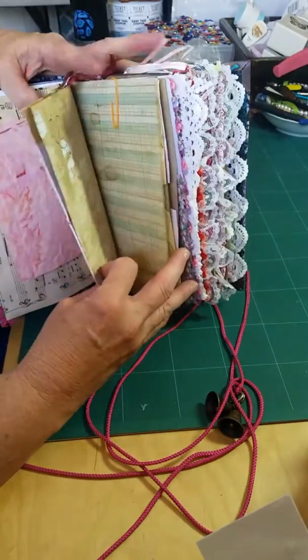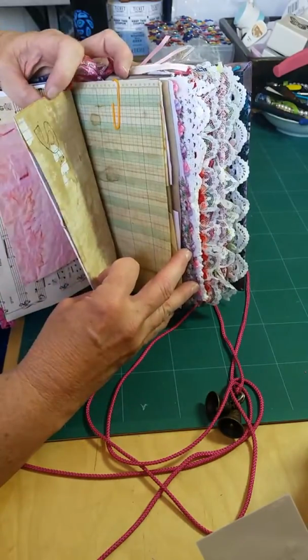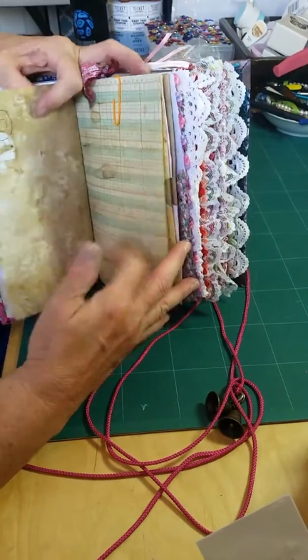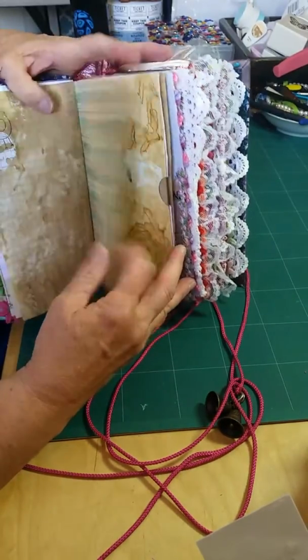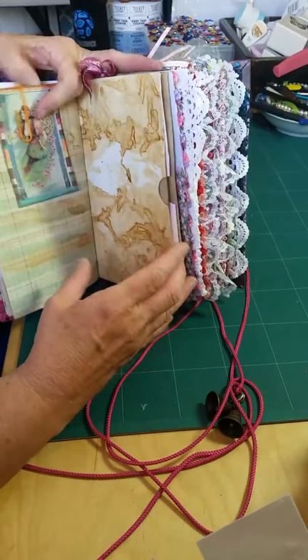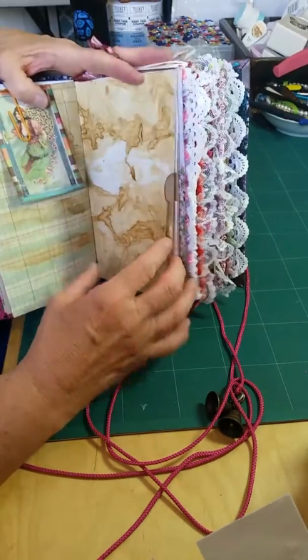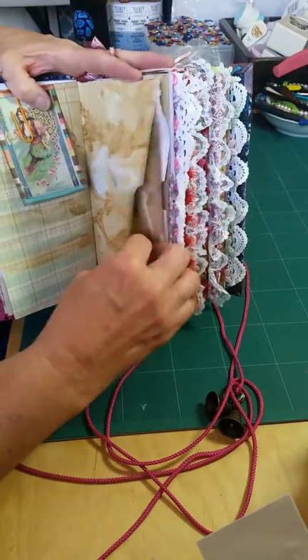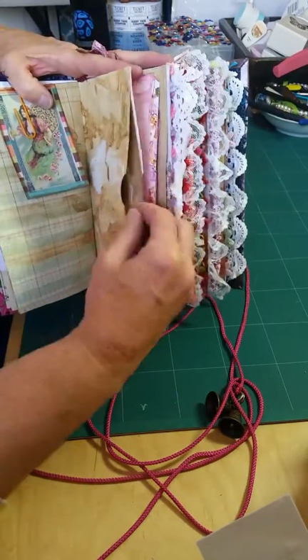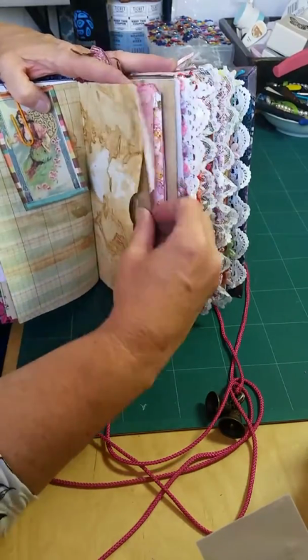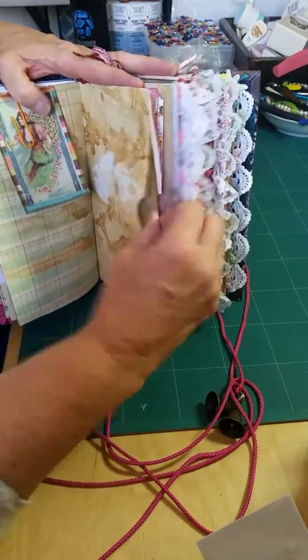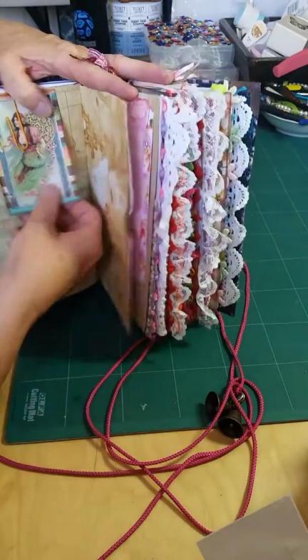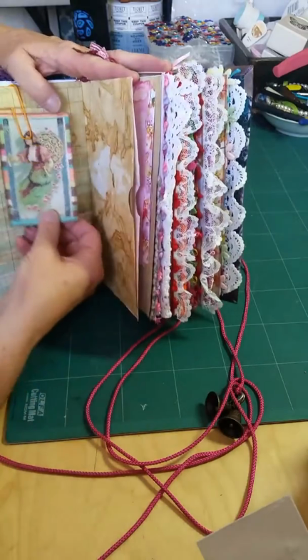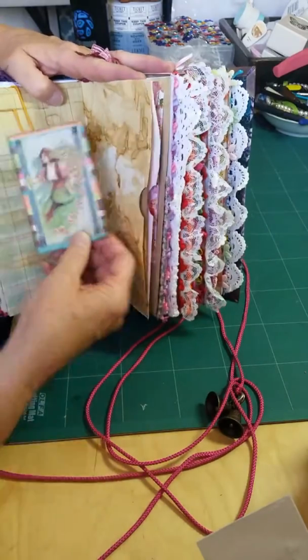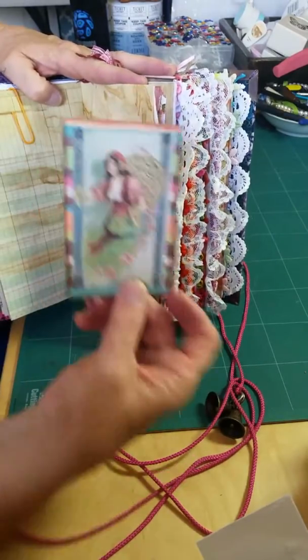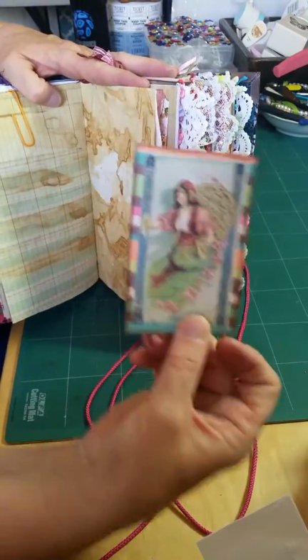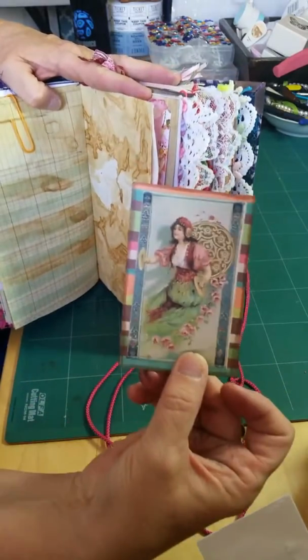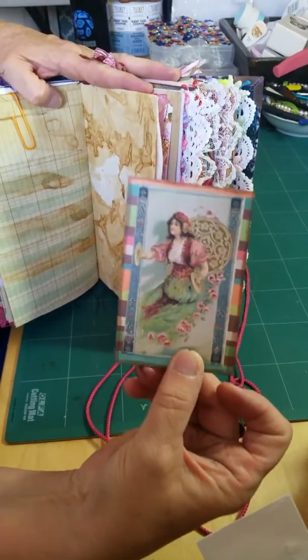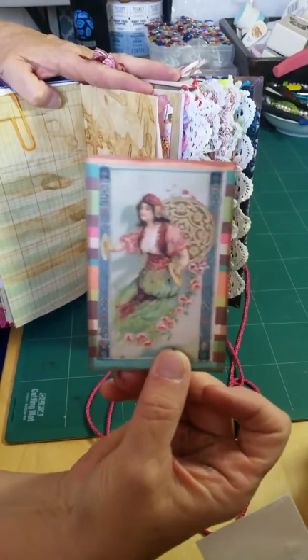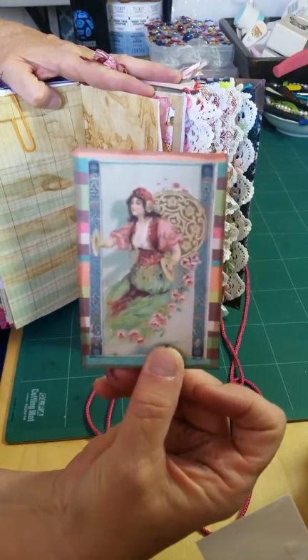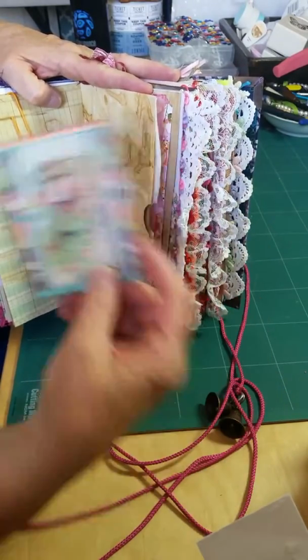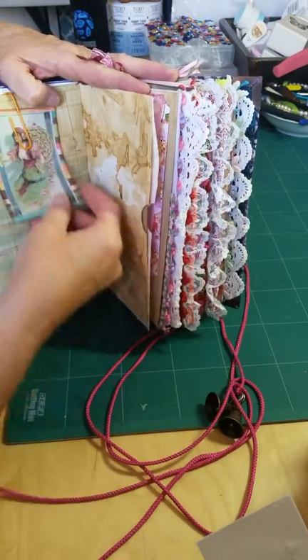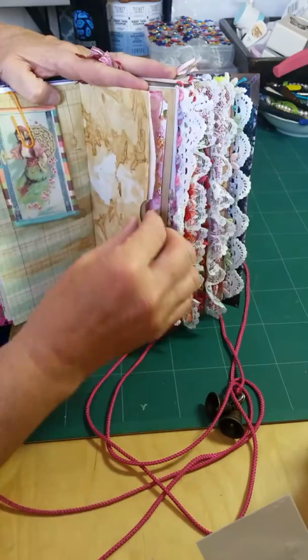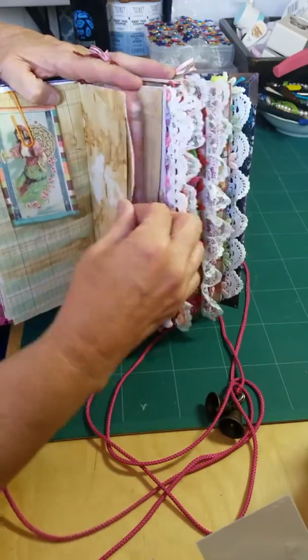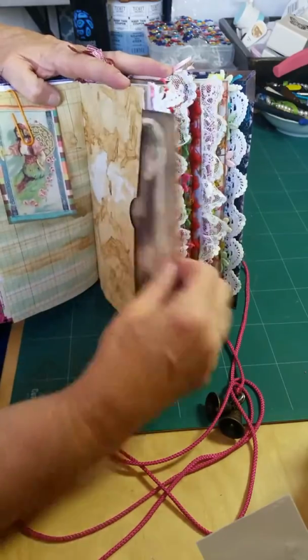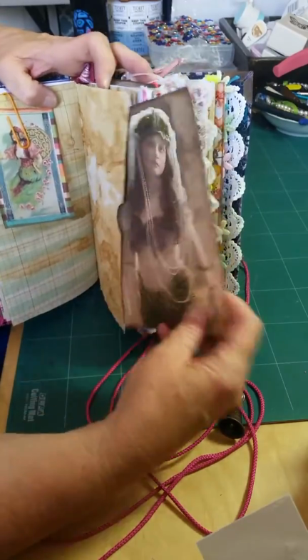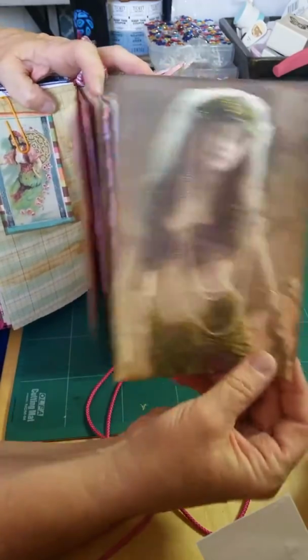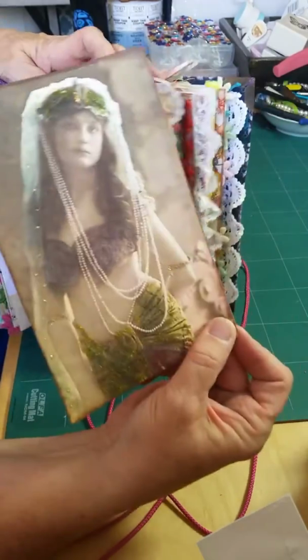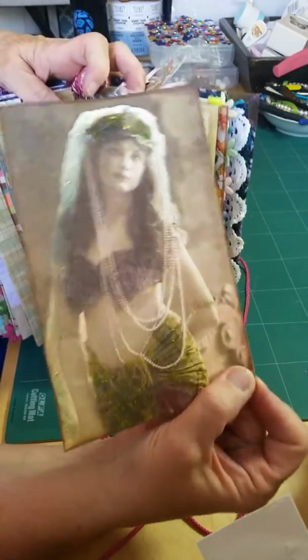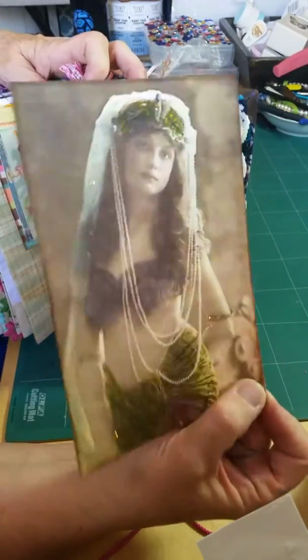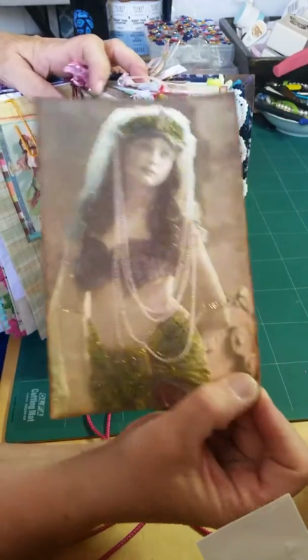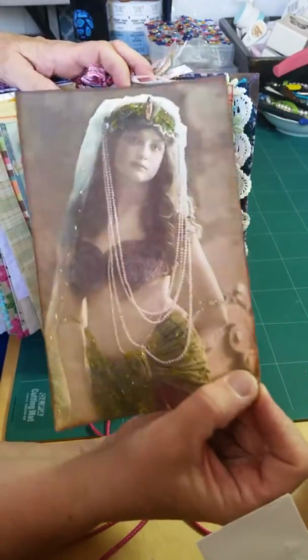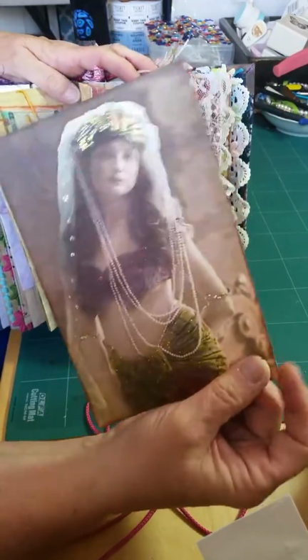Some more tuck spots. Some other side loading. Oh, I love this image — isn't that beautiful? And then this one is pretty cool, and I put a lot of stickles on that.